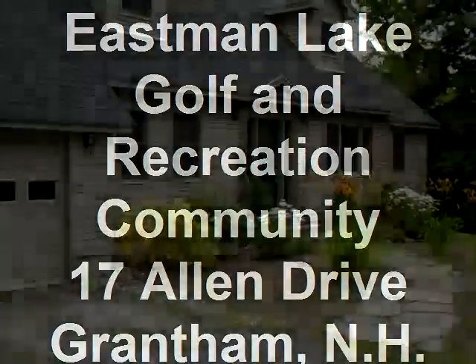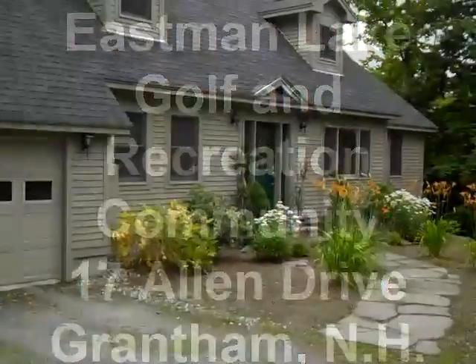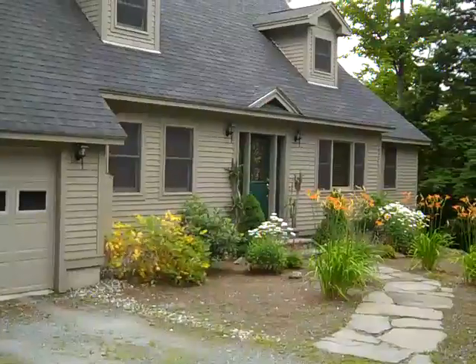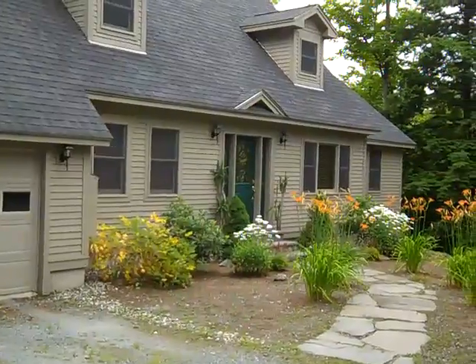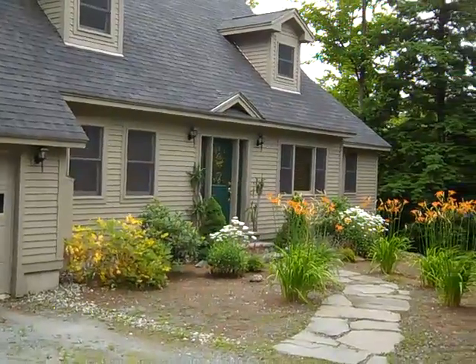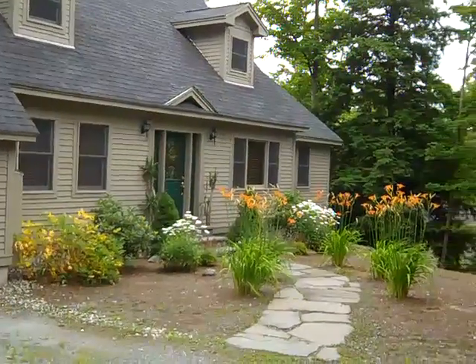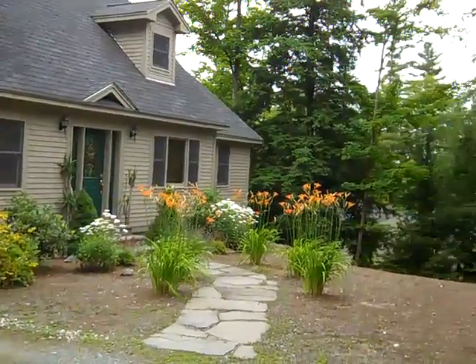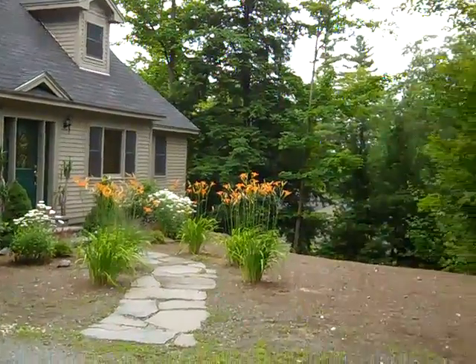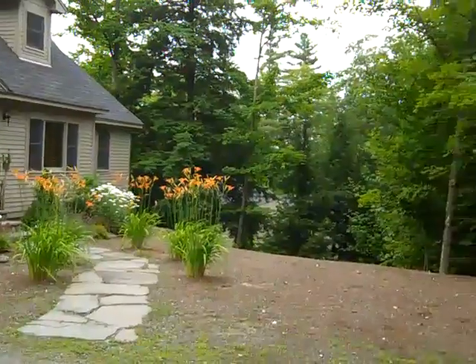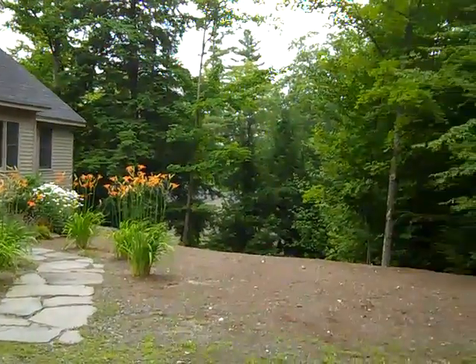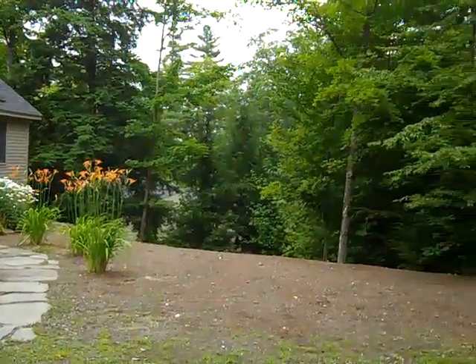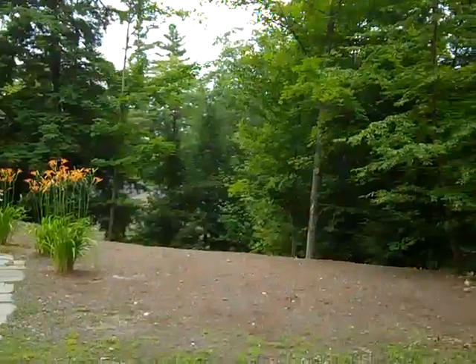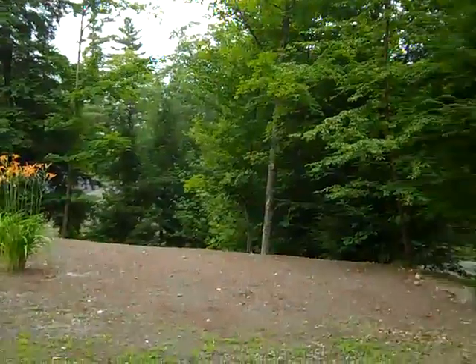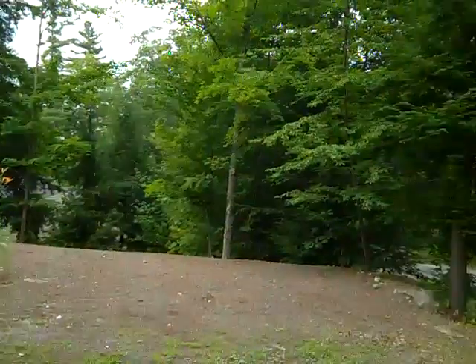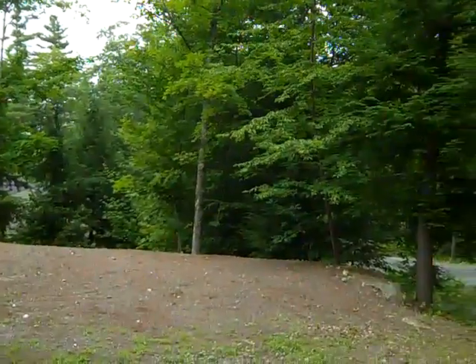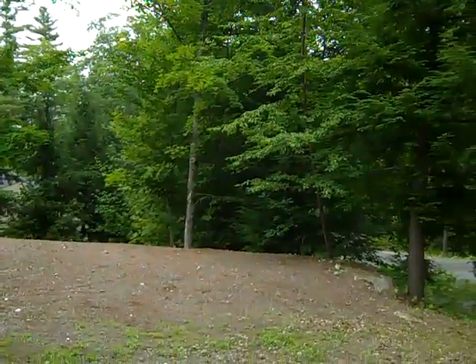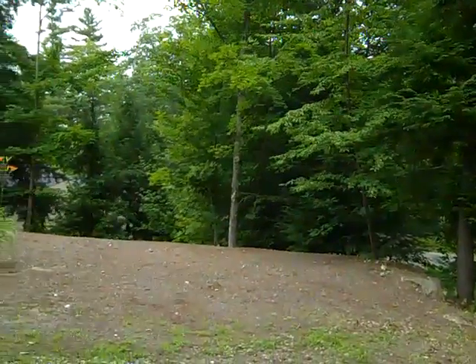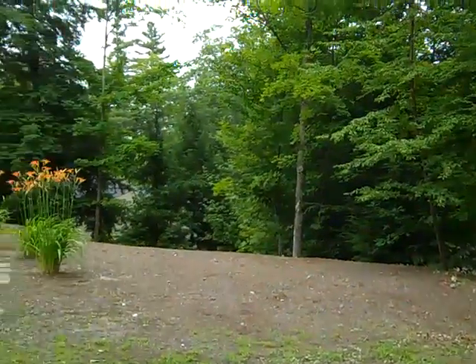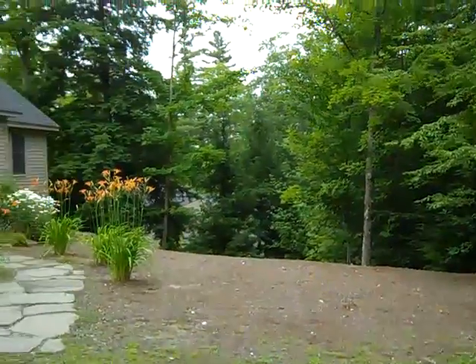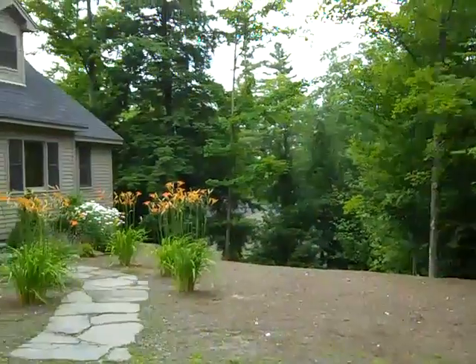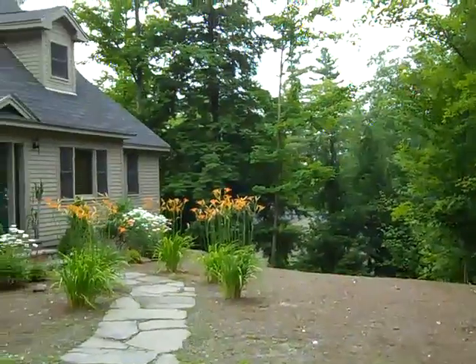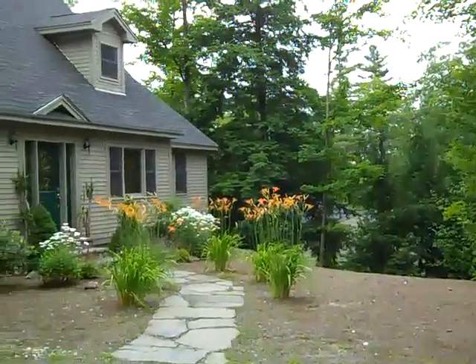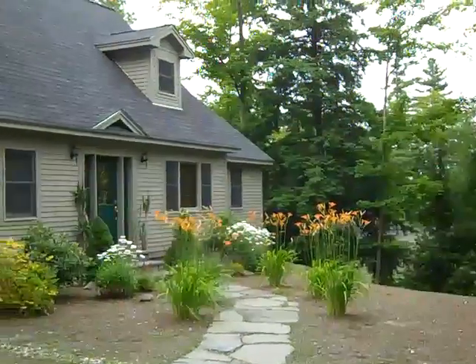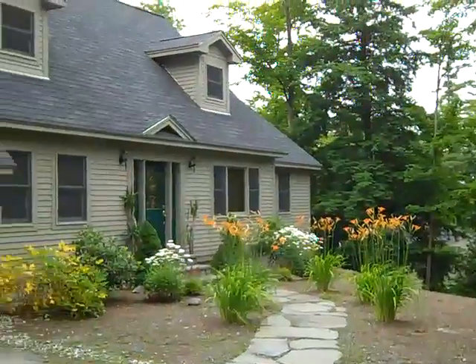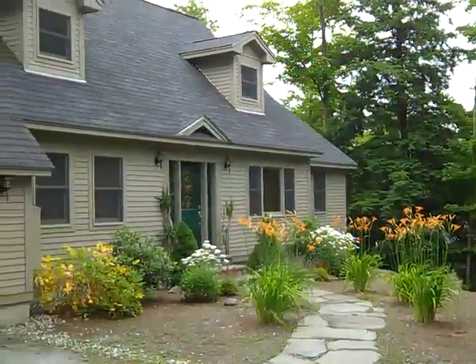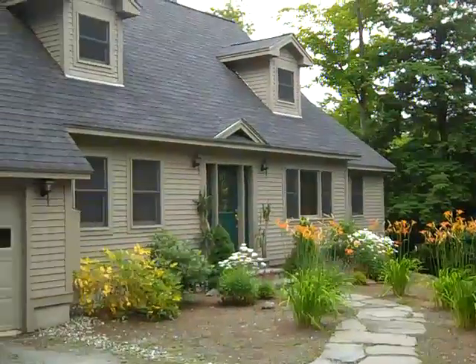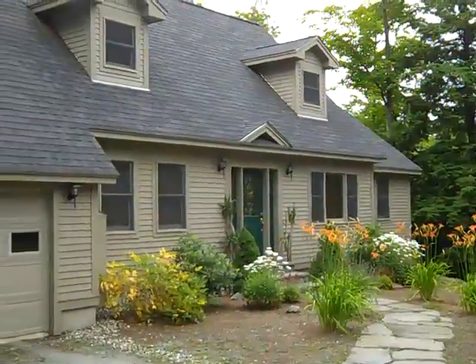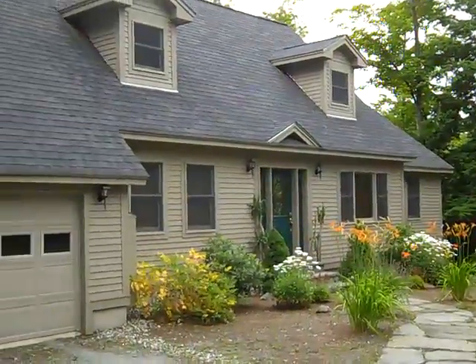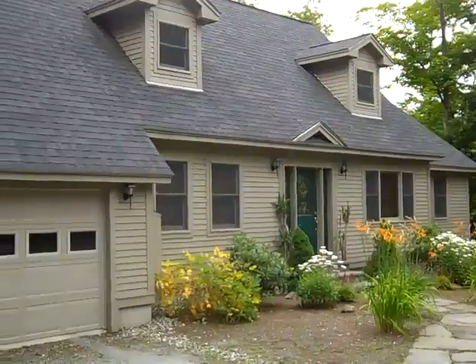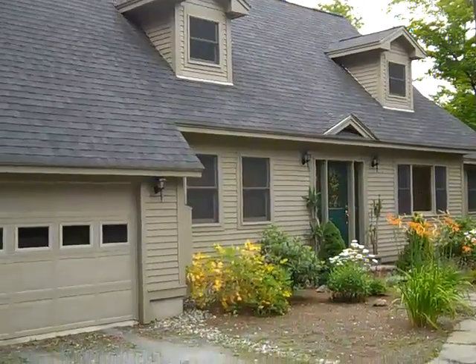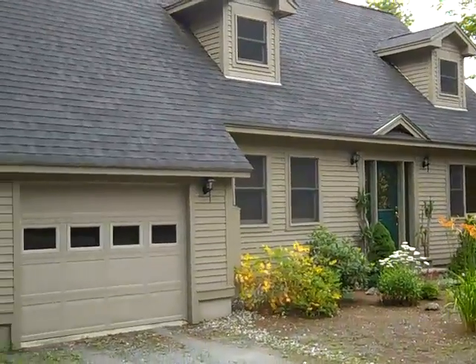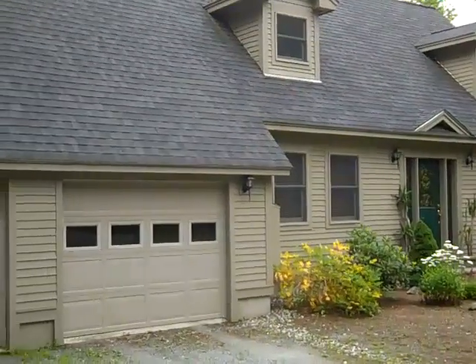Here we are at 17 Allen Drive in Eastman Lakes. Beautiful house, excellent condition, hardwood floors, wood siding.